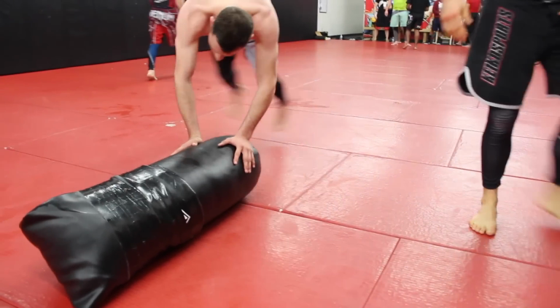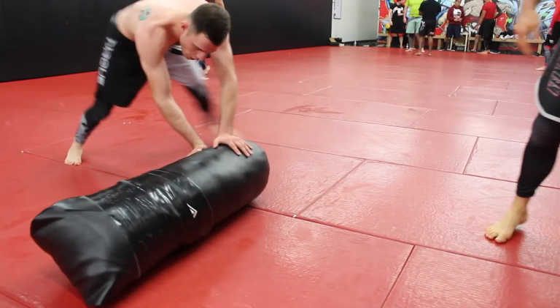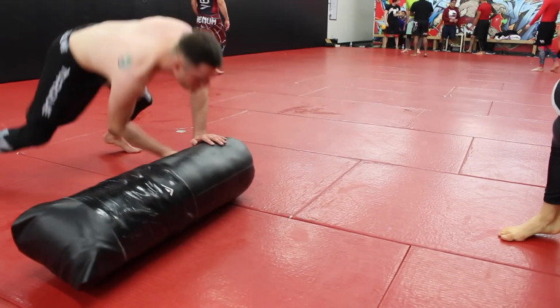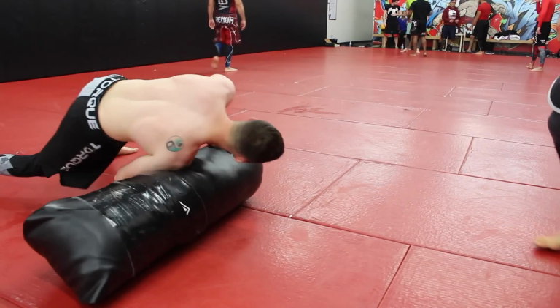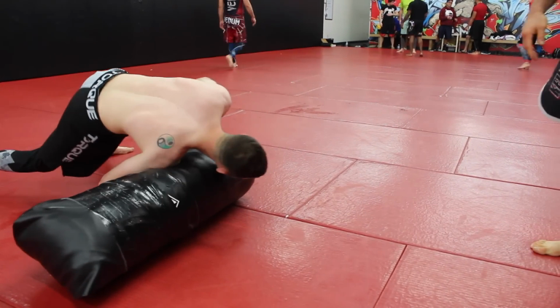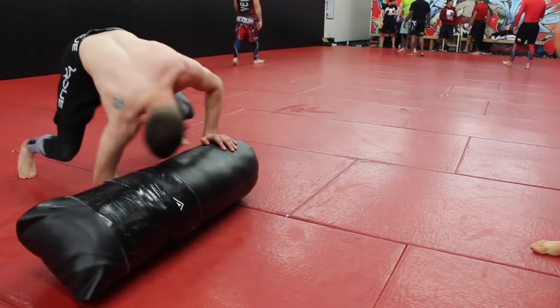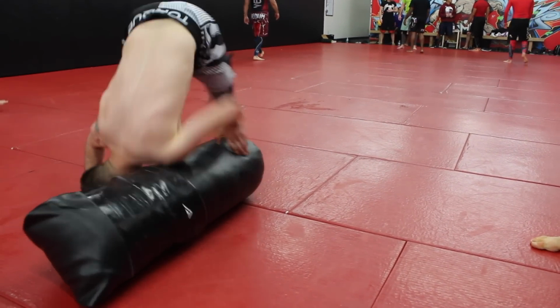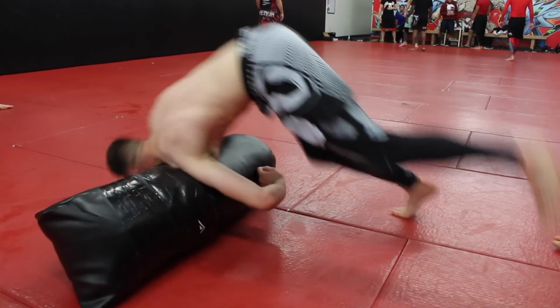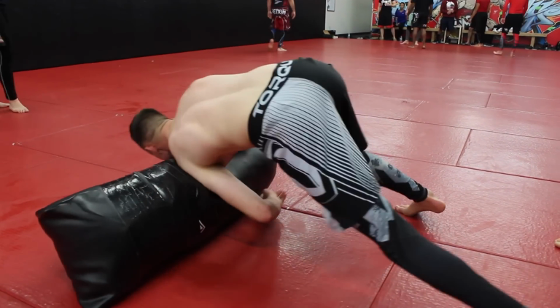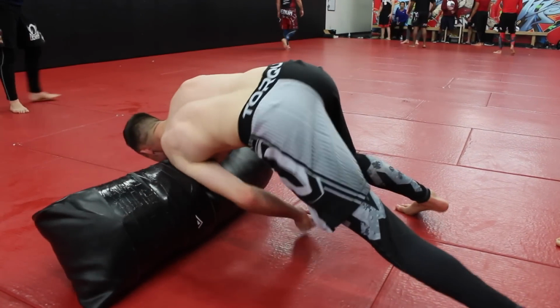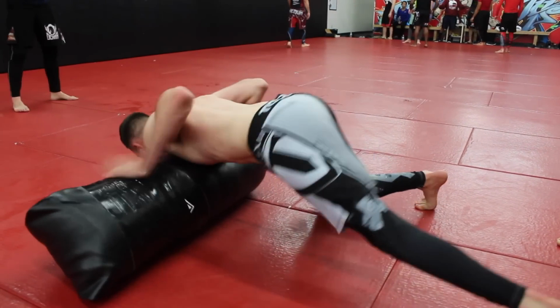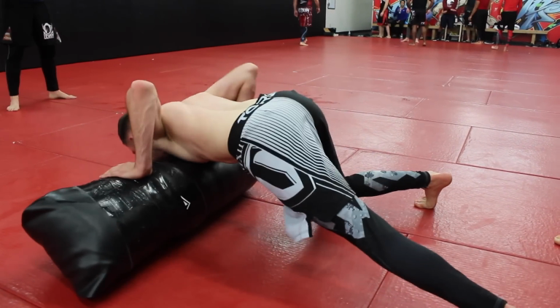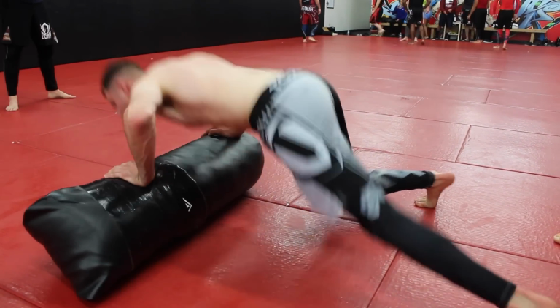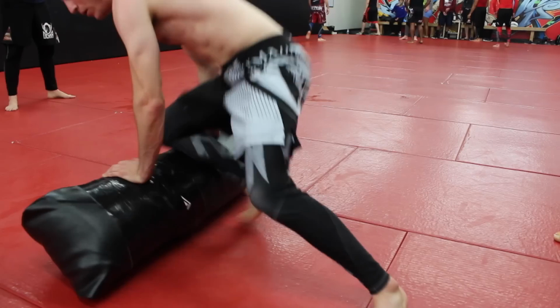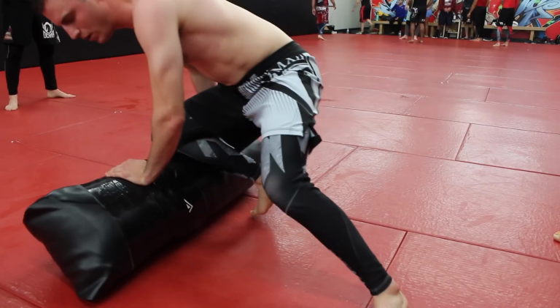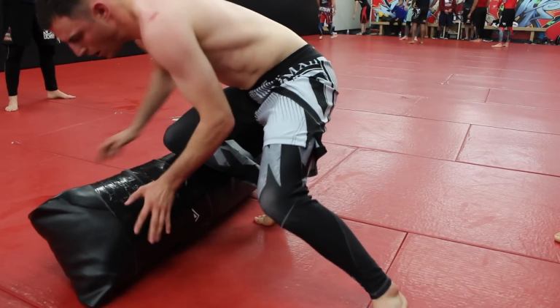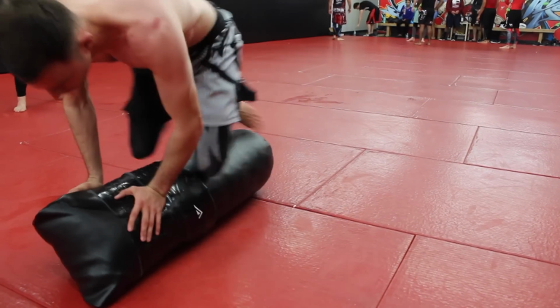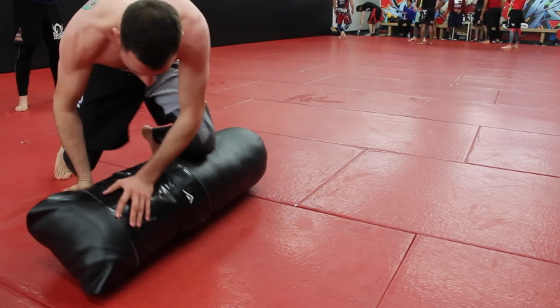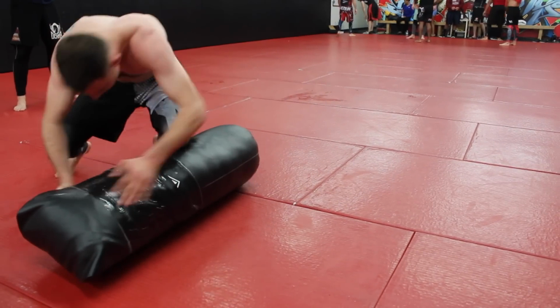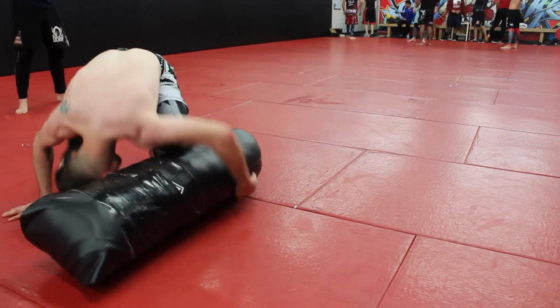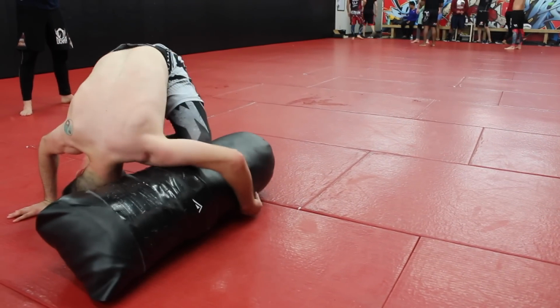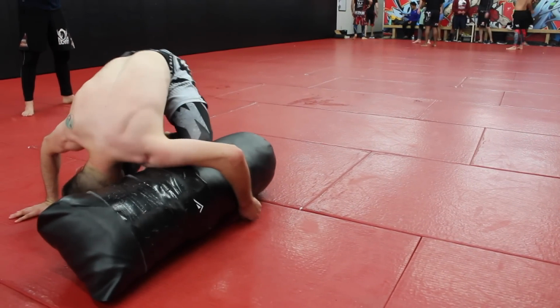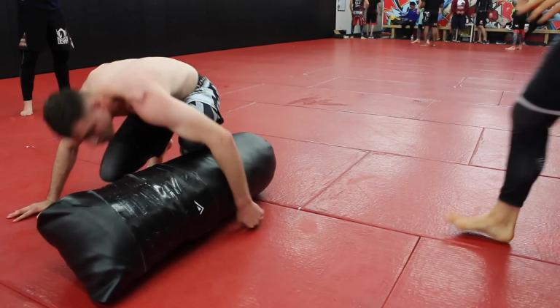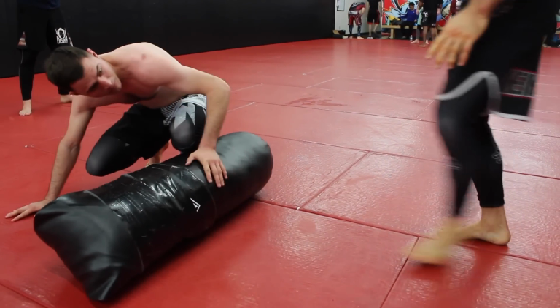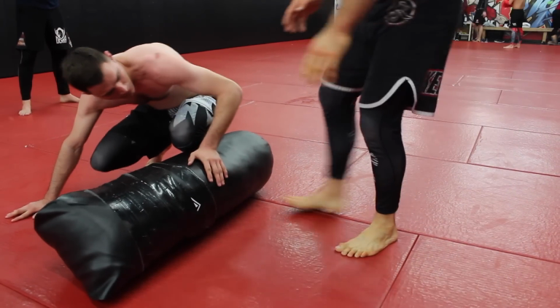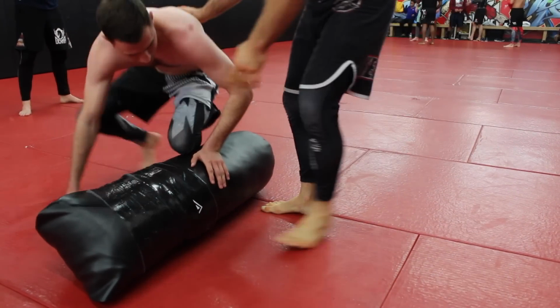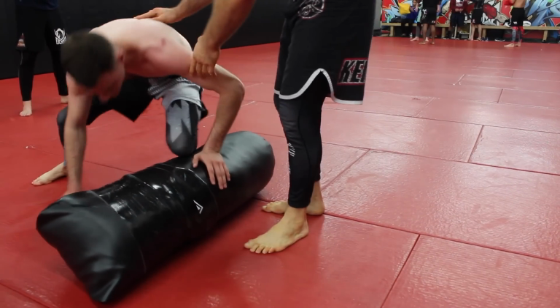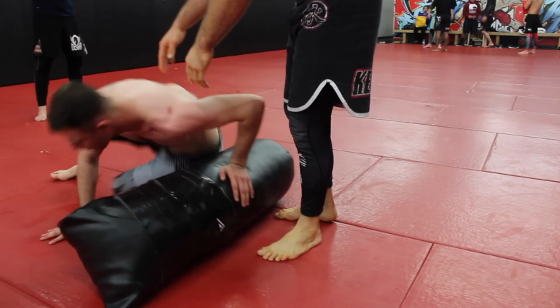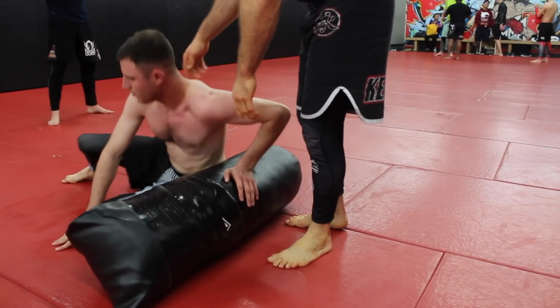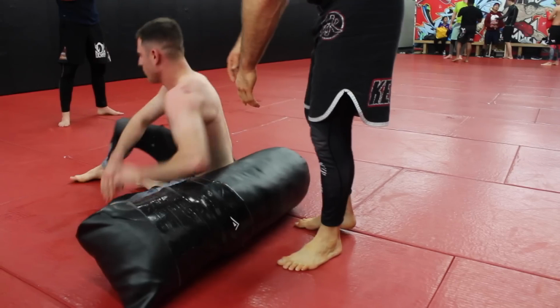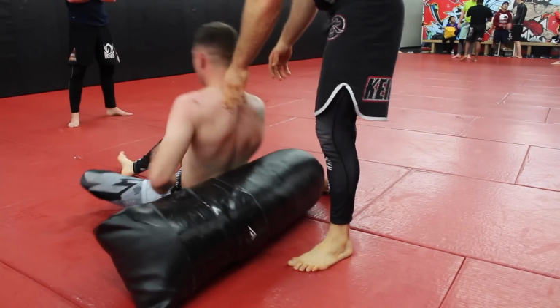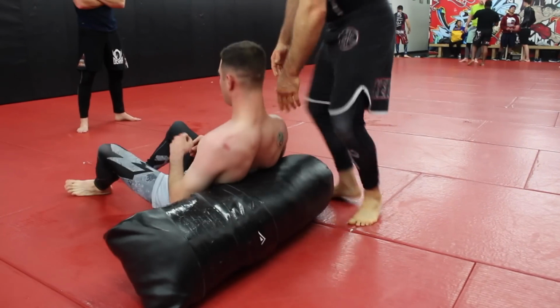So, spike, boom, hop over, boom — now from here you can go to knee, switch to the other knee. Imagine the guy turning towards you, pushing the knee. No — let the knee. So it's almost like this — lay on your back real quick.